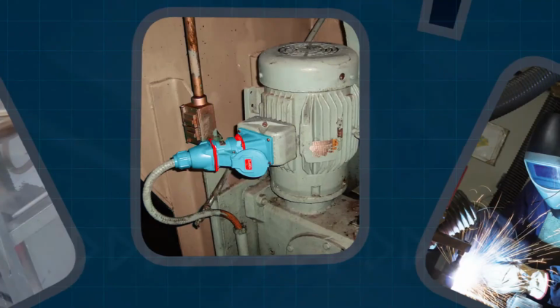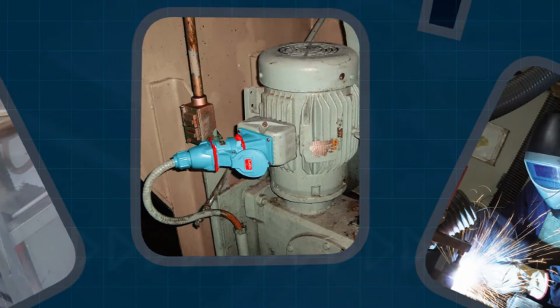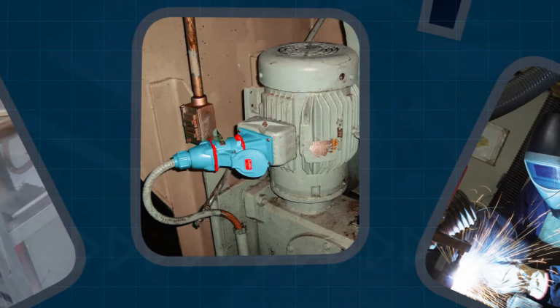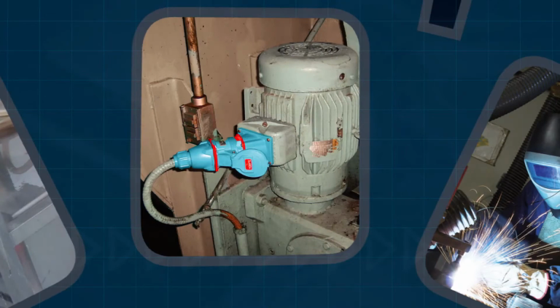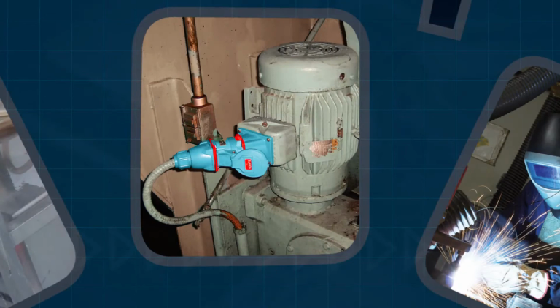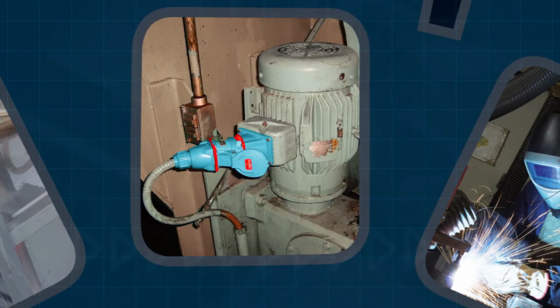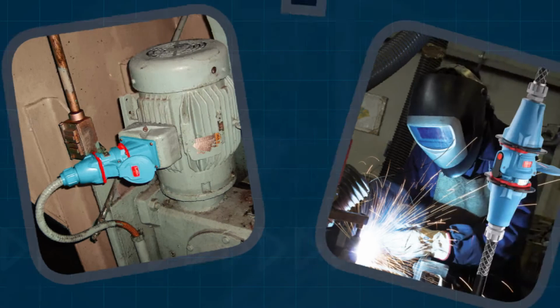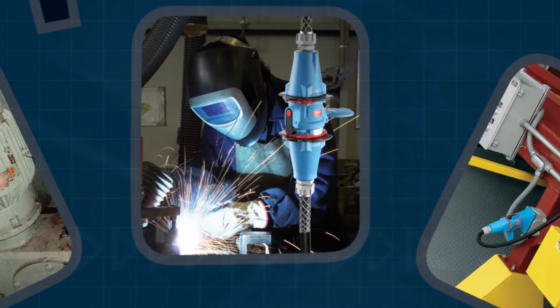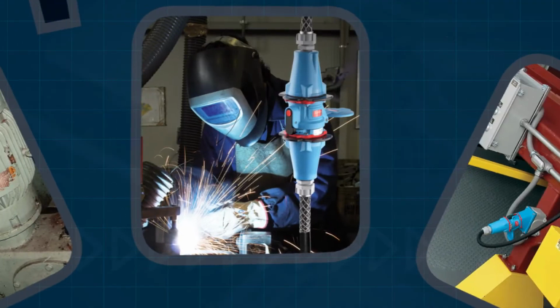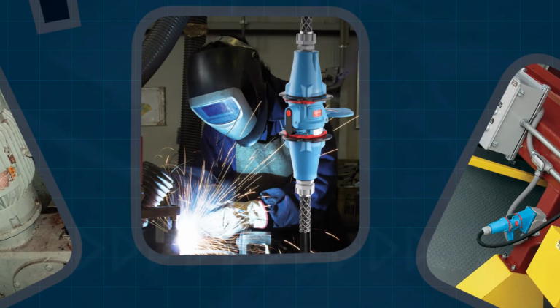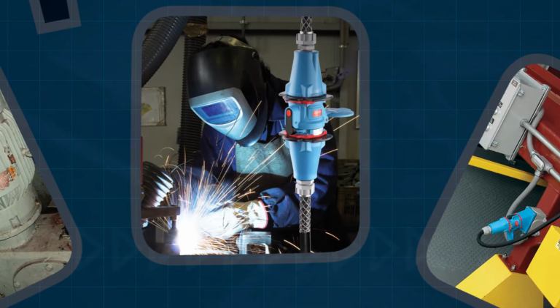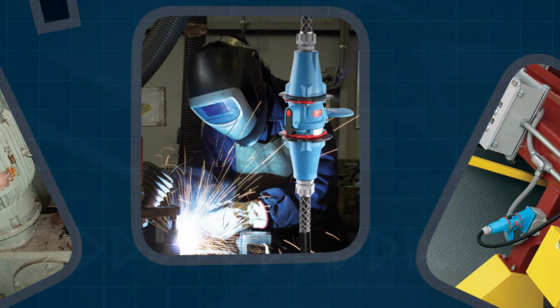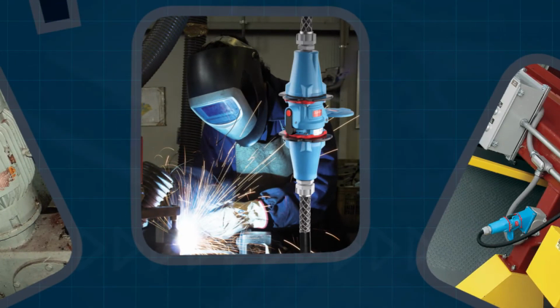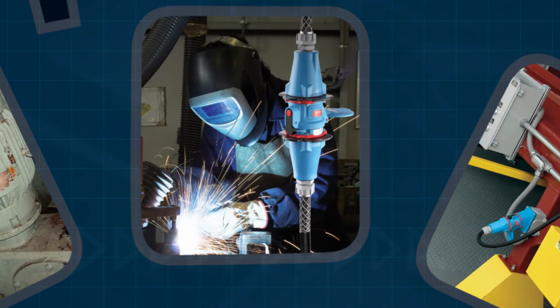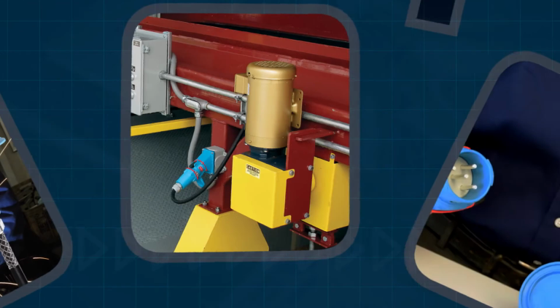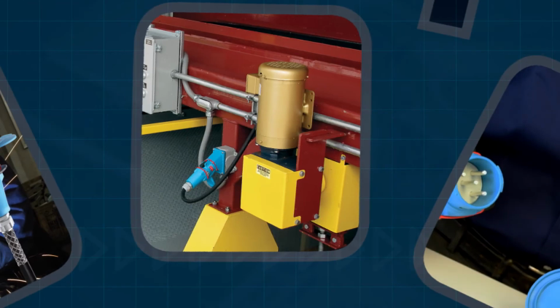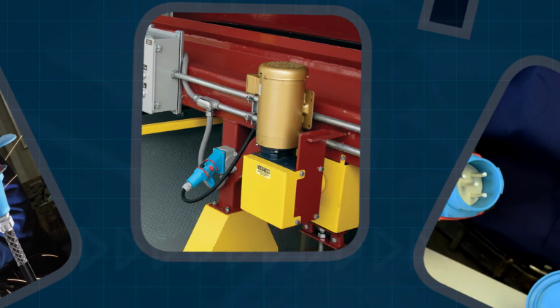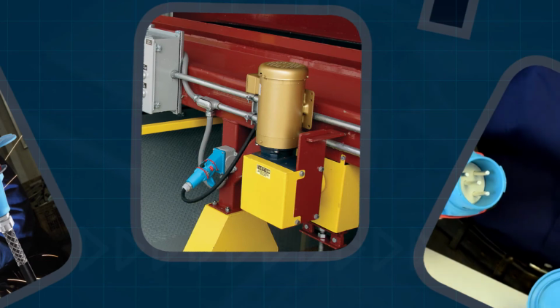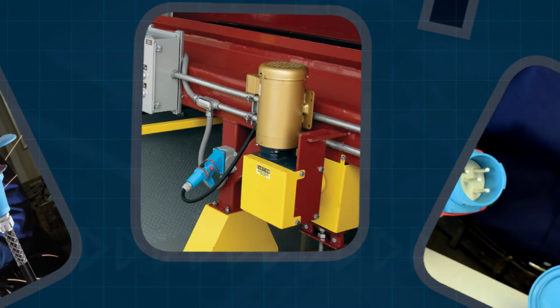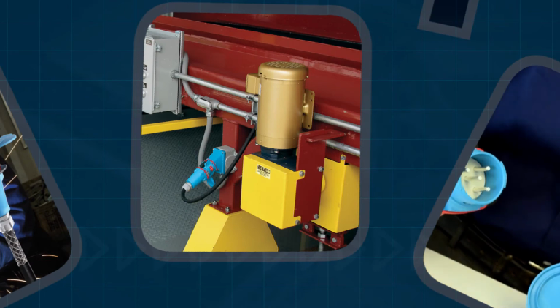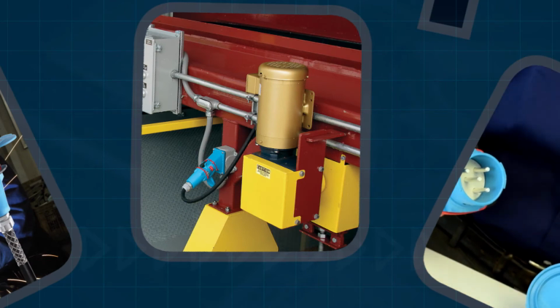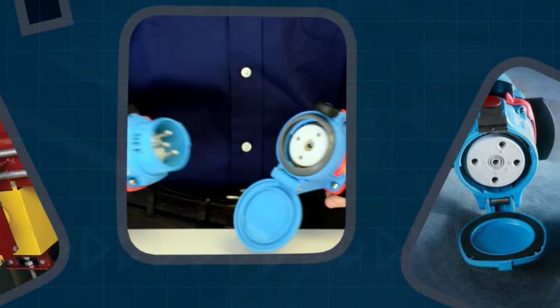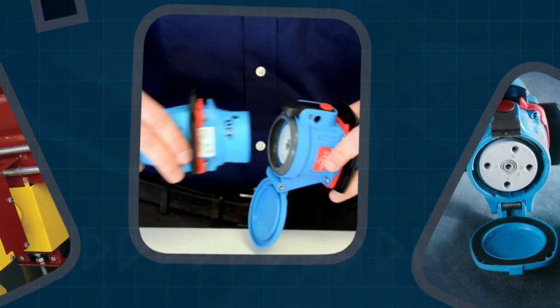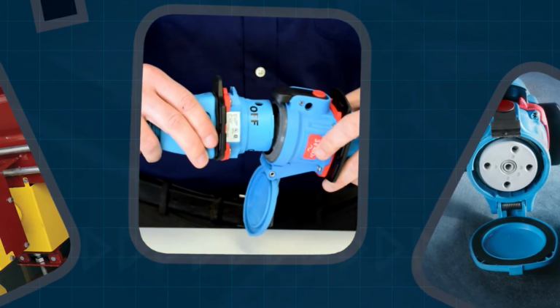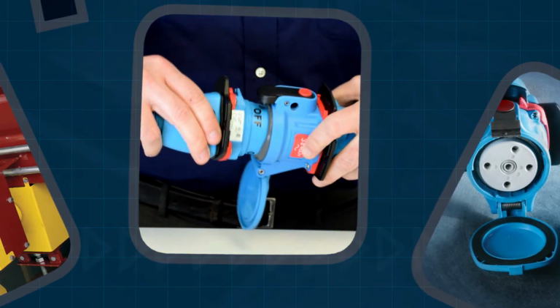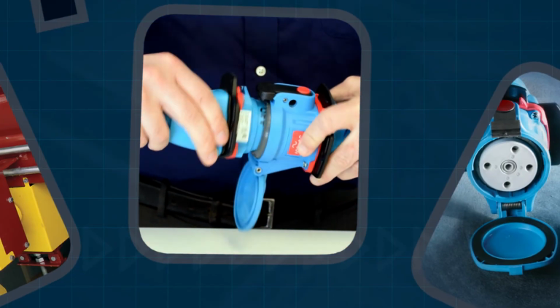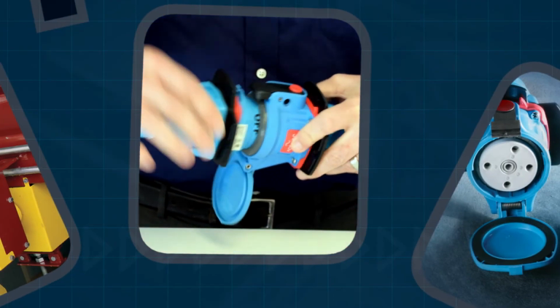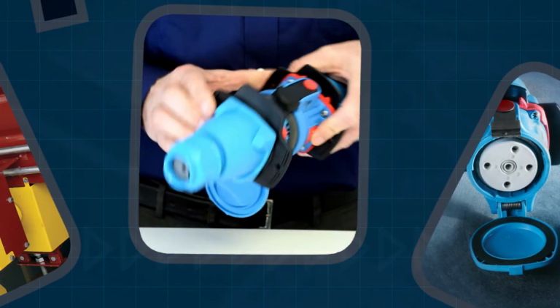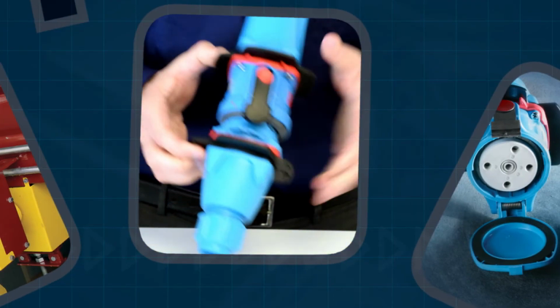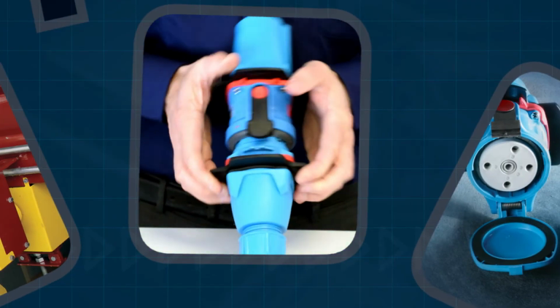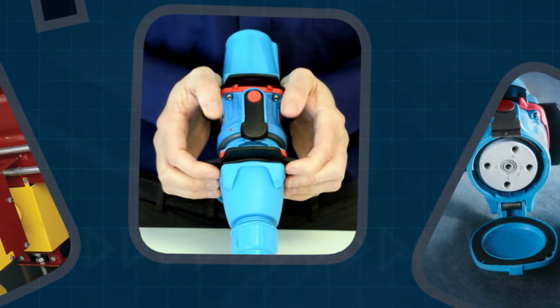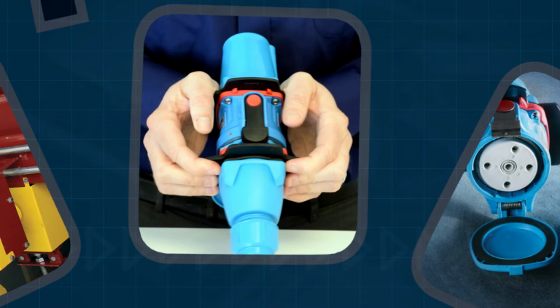Some customers need to lock the plug and receptacle together so the plug cannot be removed from the receptacle. This can be done by connecting the plug to the receptacle and then inserting a lock or locking pin.